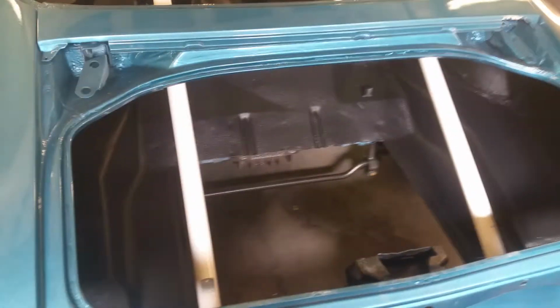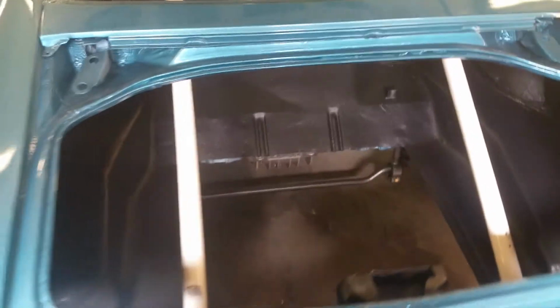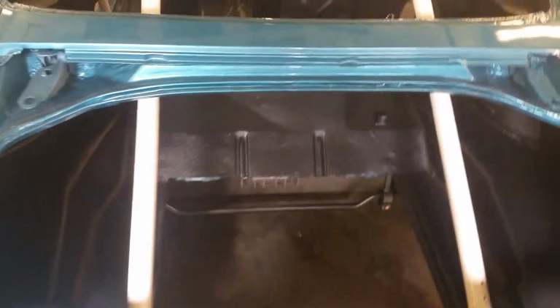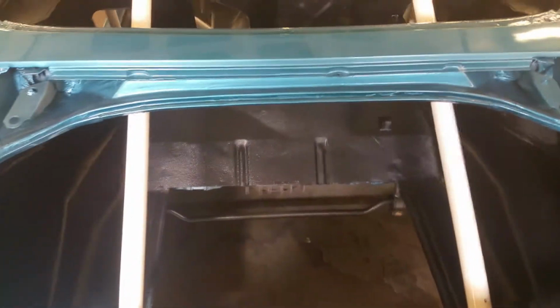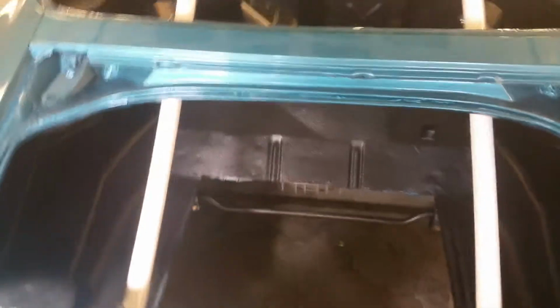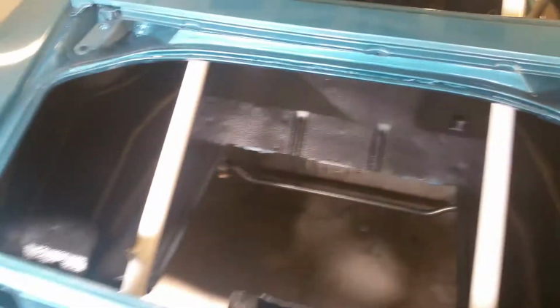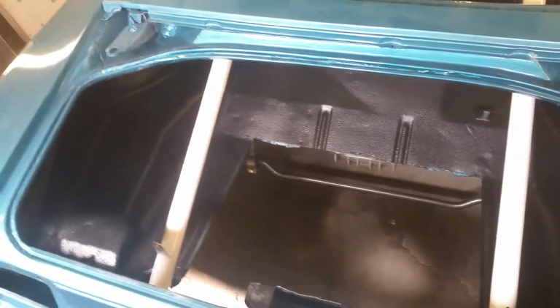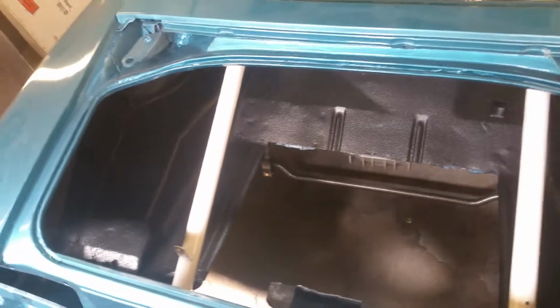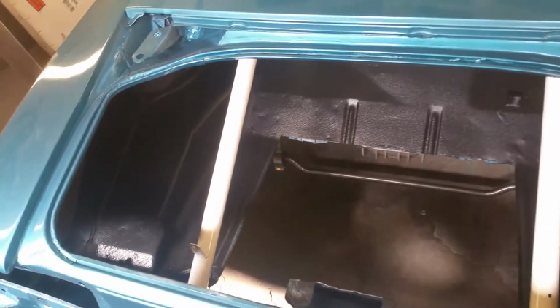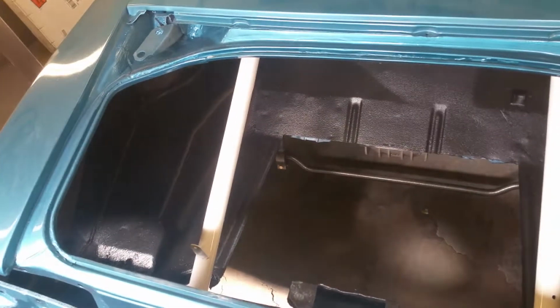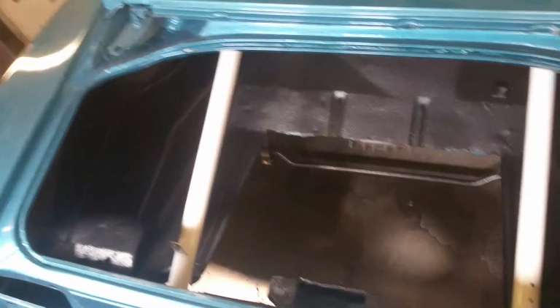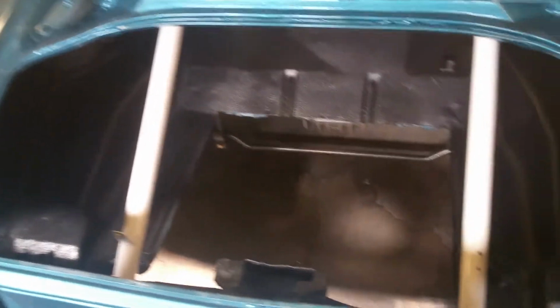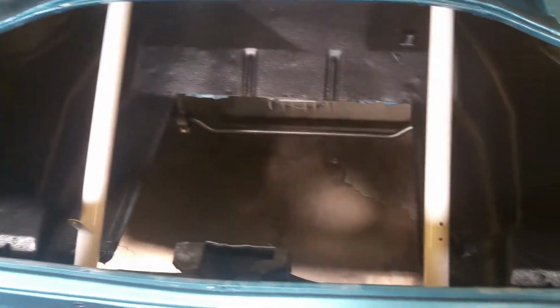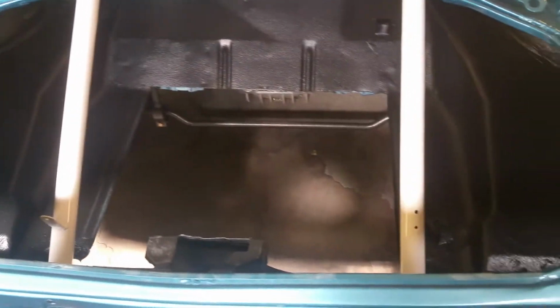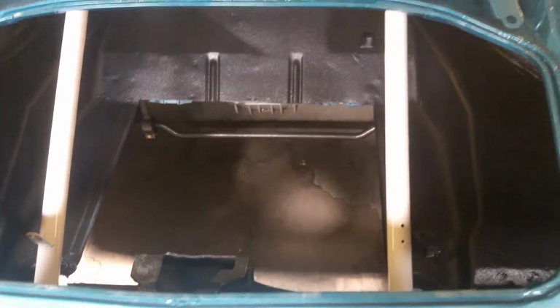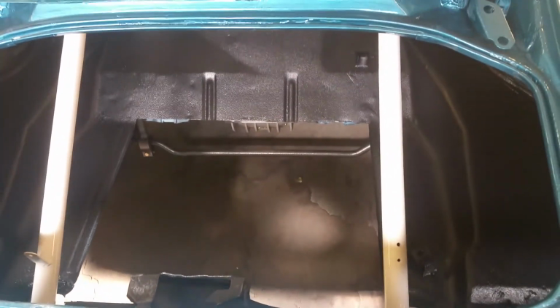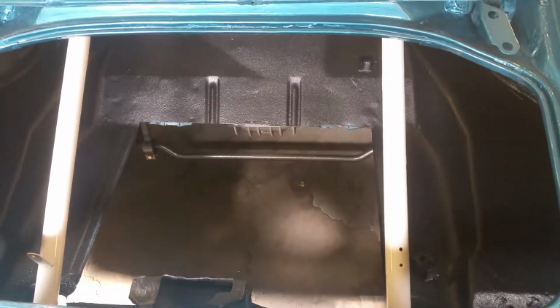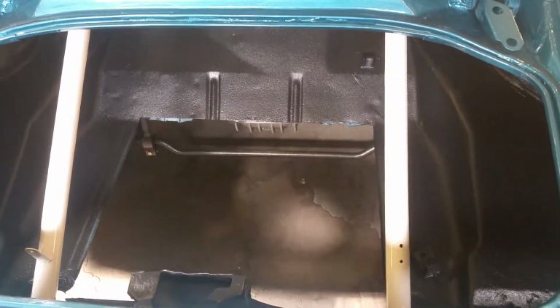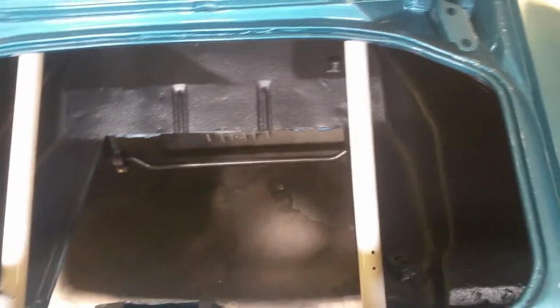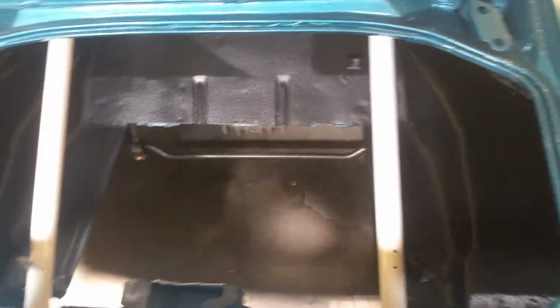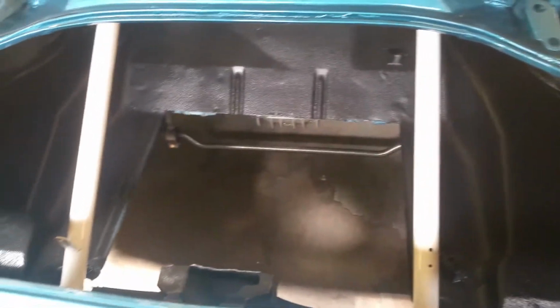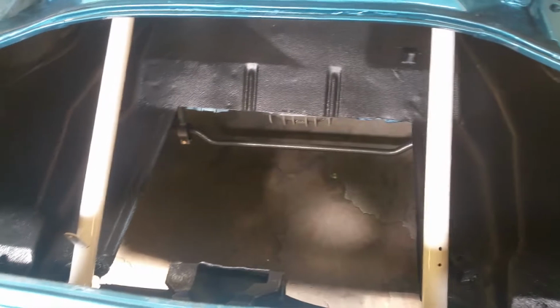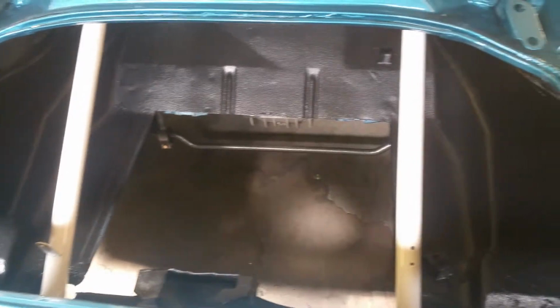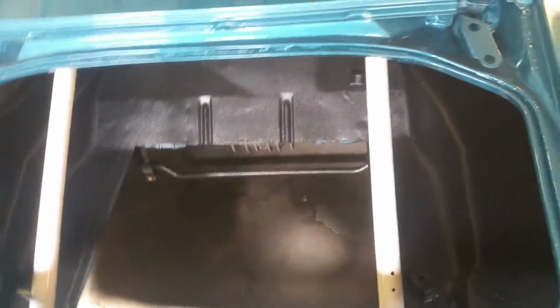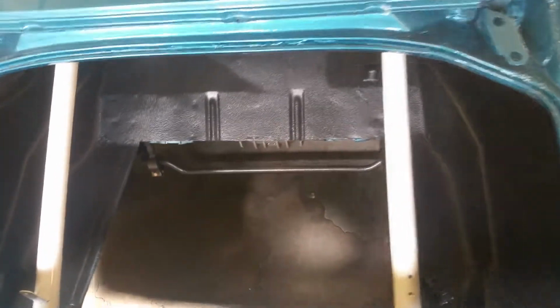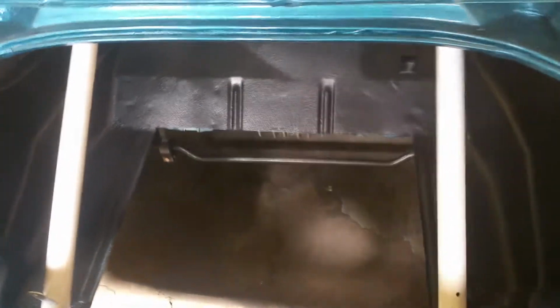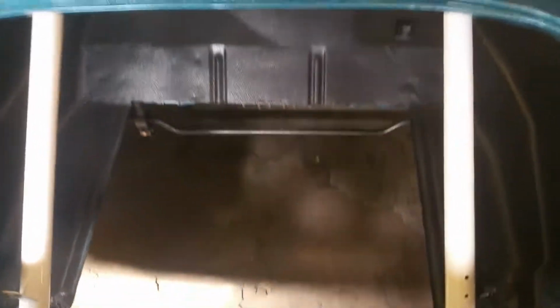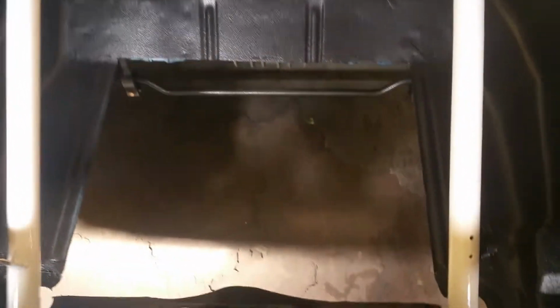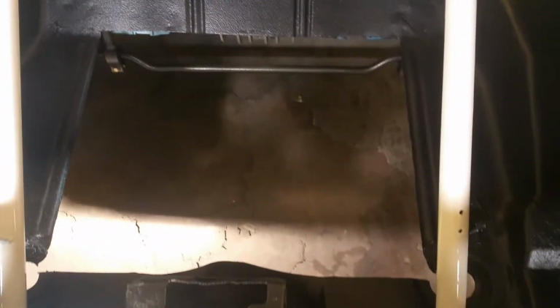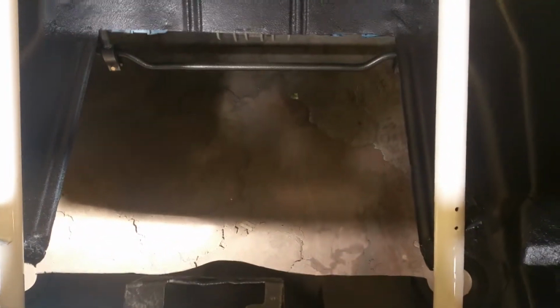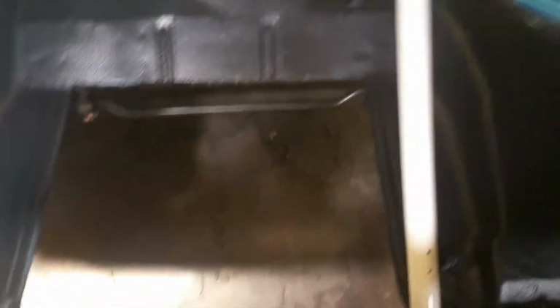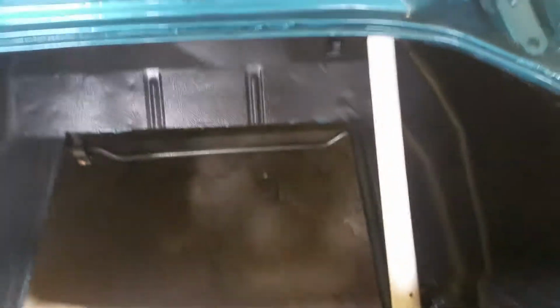The trunk is all done with the Raptor bedliner as well, so I will be putting in the fuel cell here. We've got a couple more things to do.